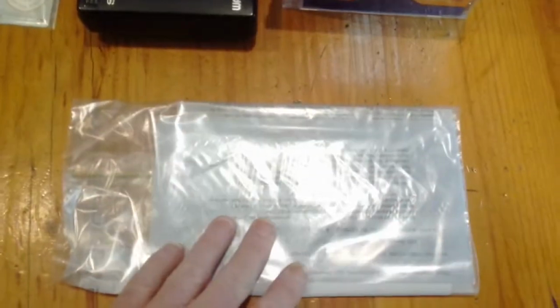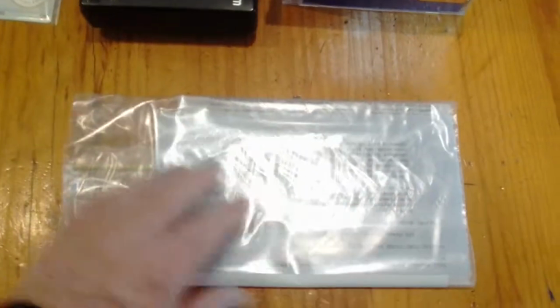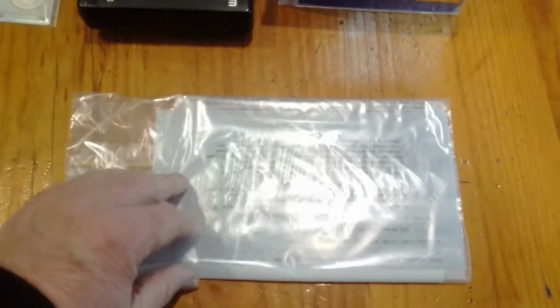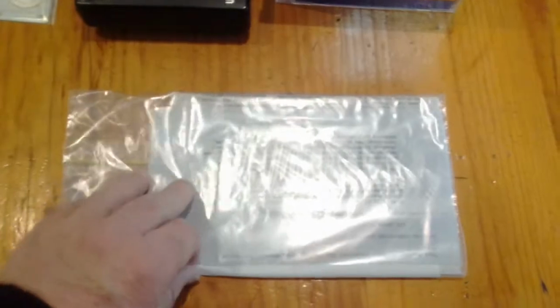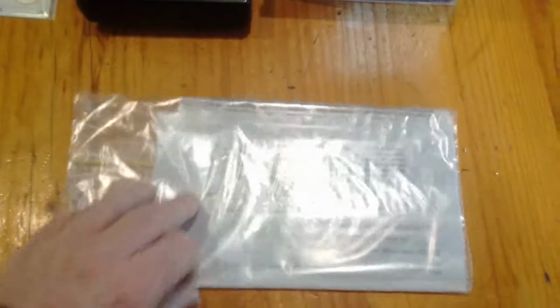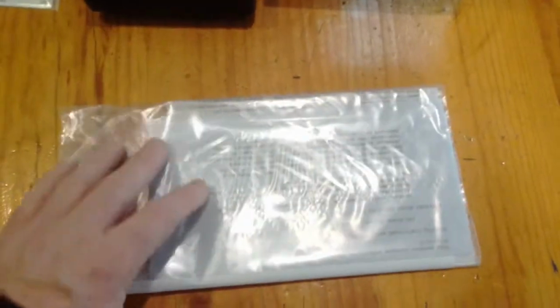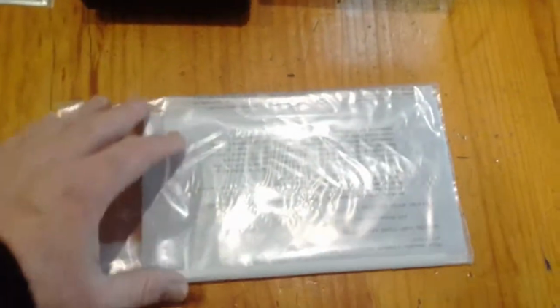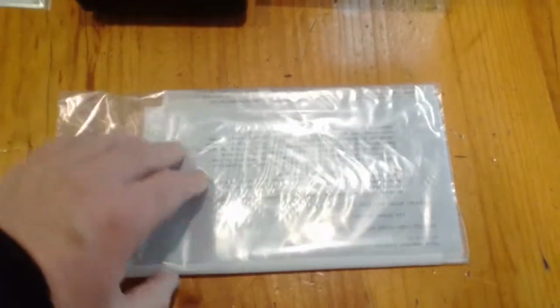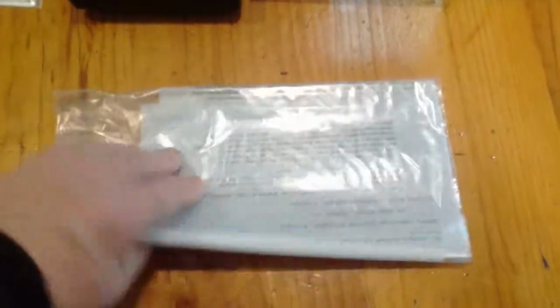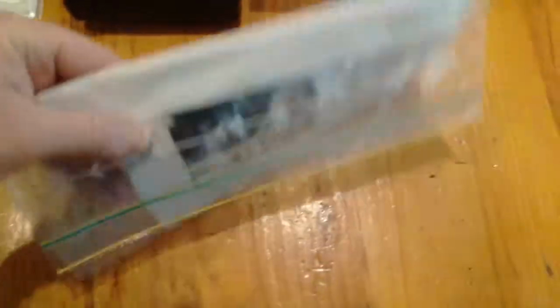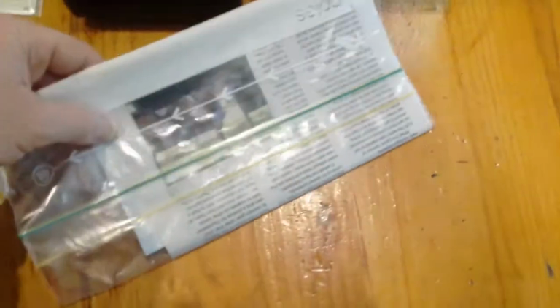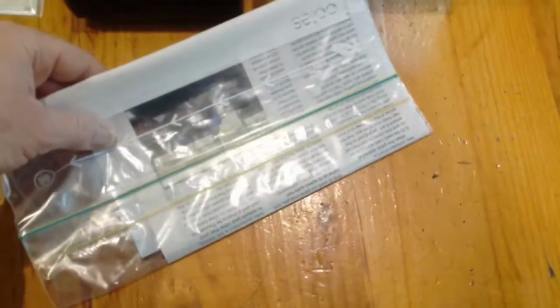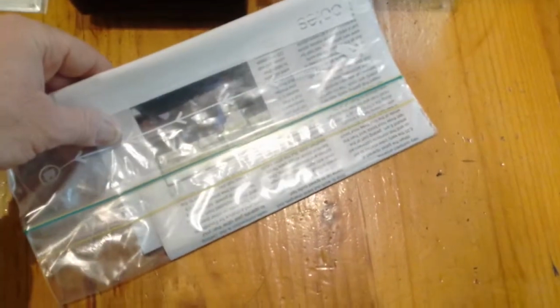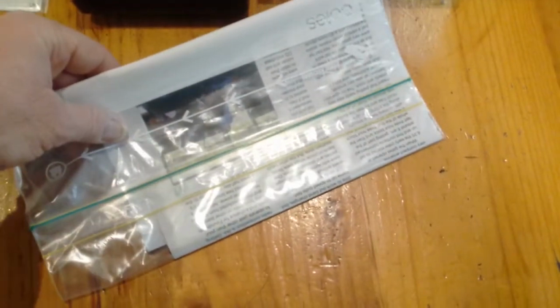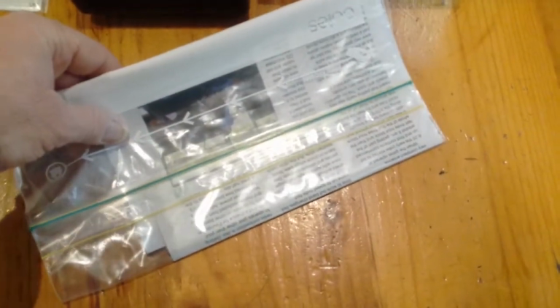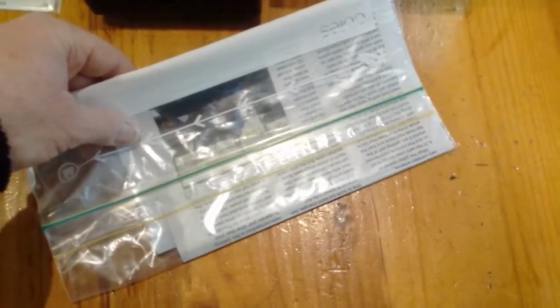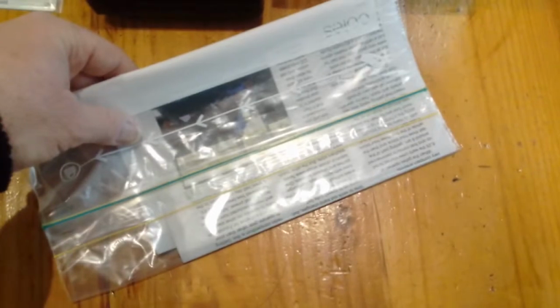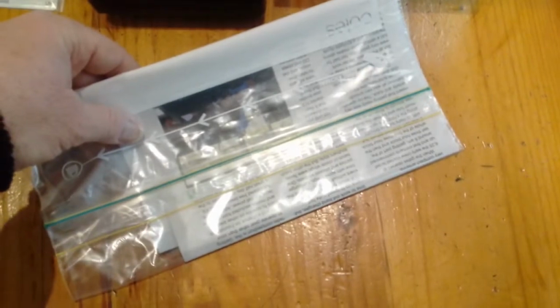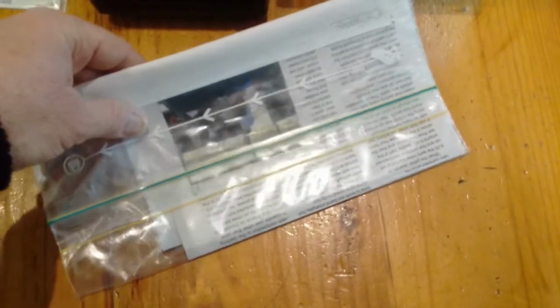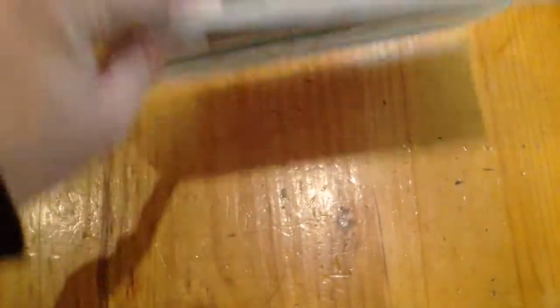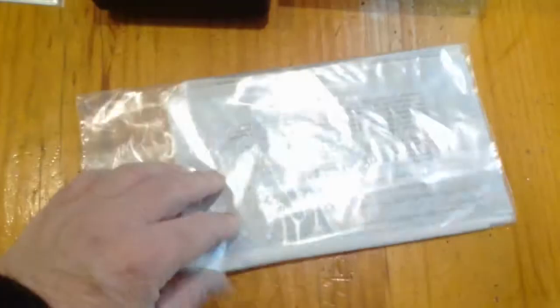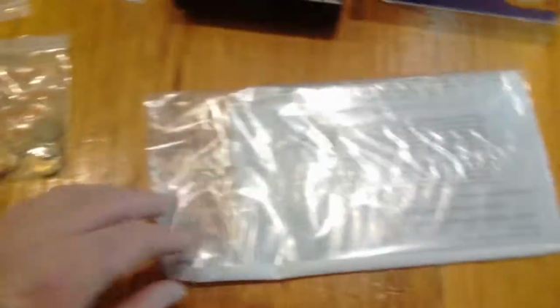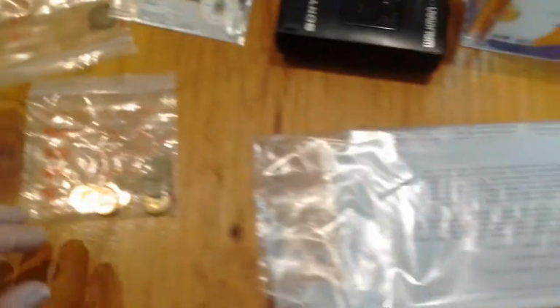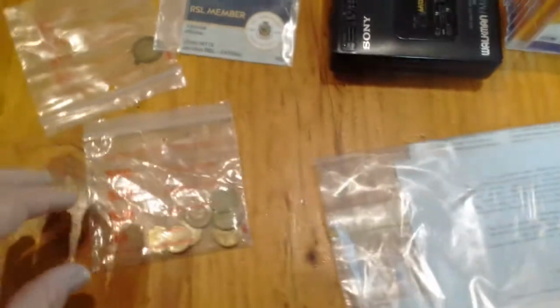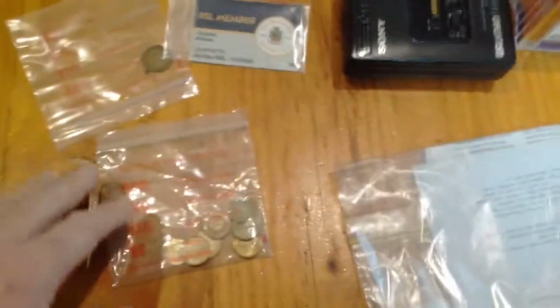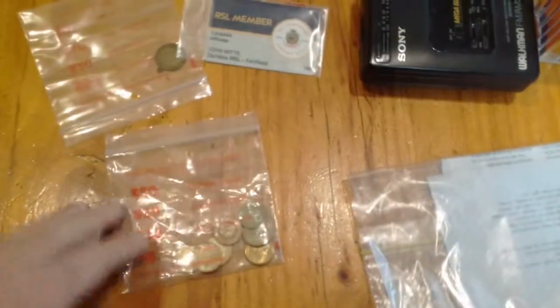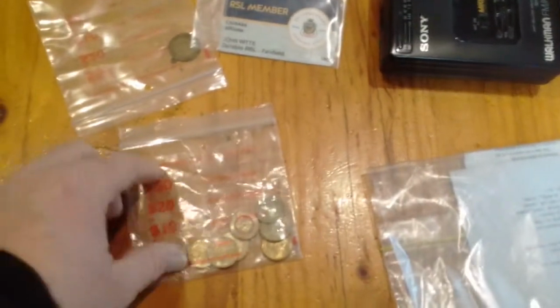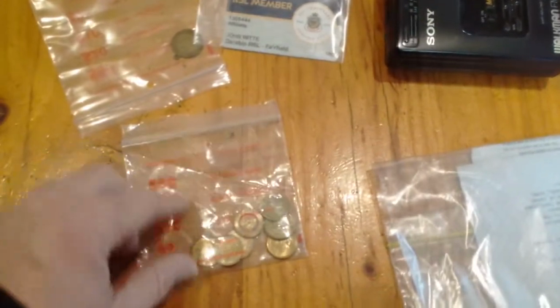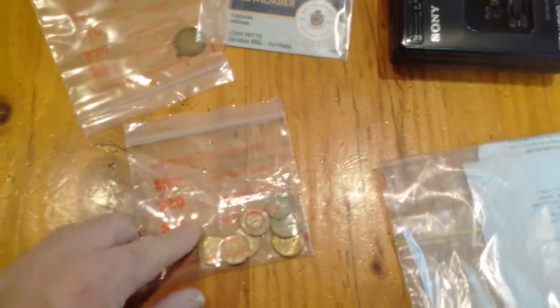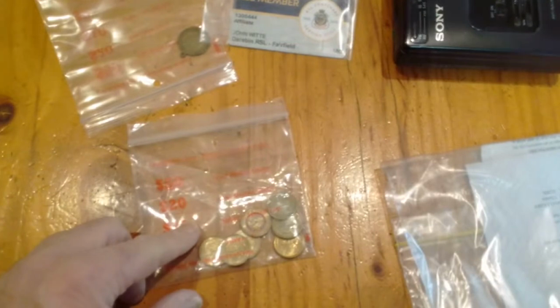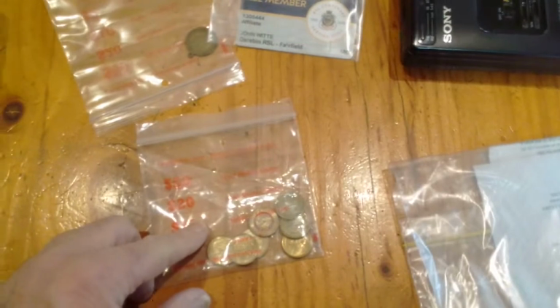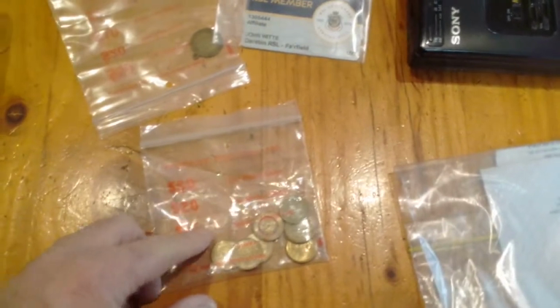In this little plastic bag I've got my amateur radio license and an article that was taken out of Amateur Radio Mate Magazine. I've also got a selection of Anzac $2 coins.